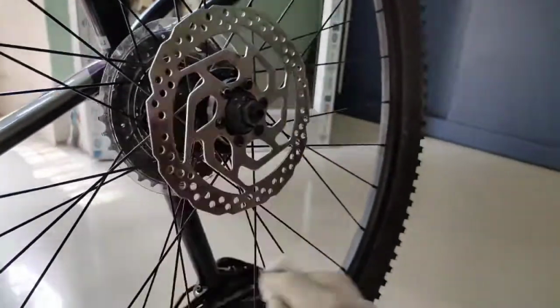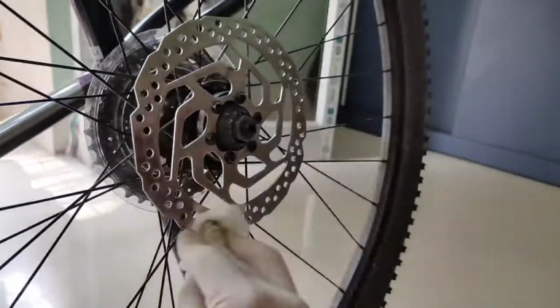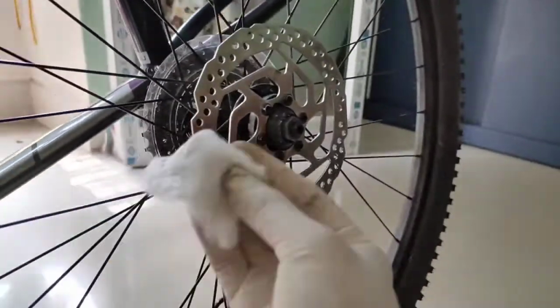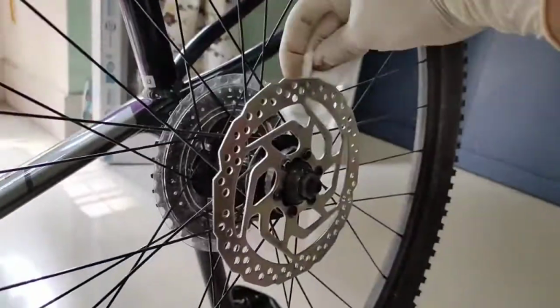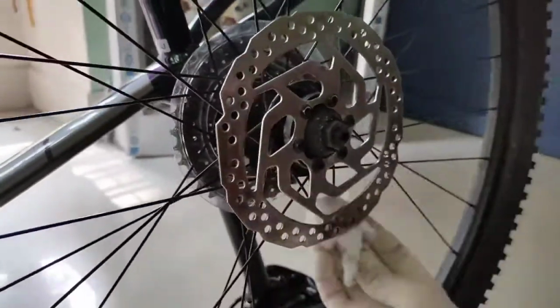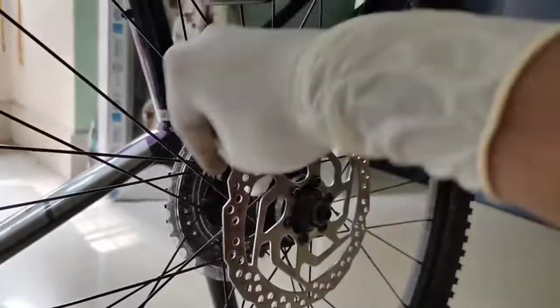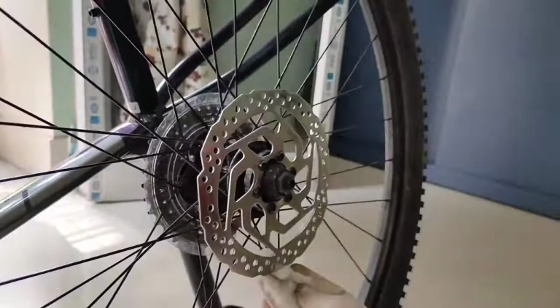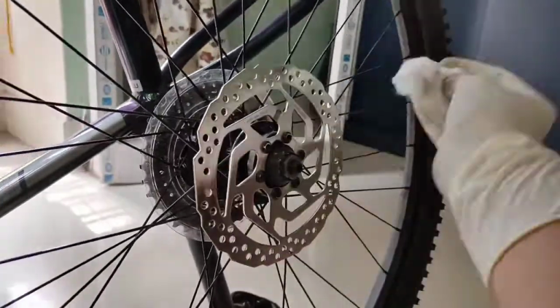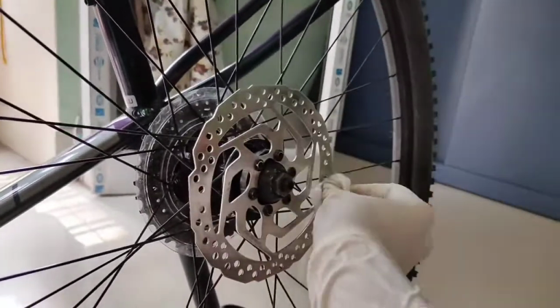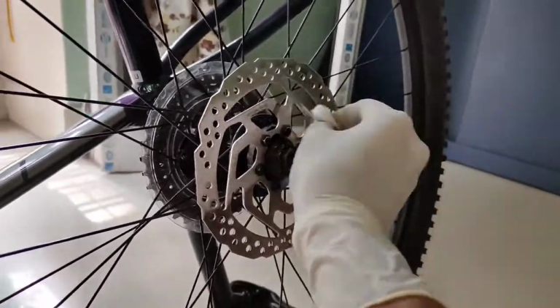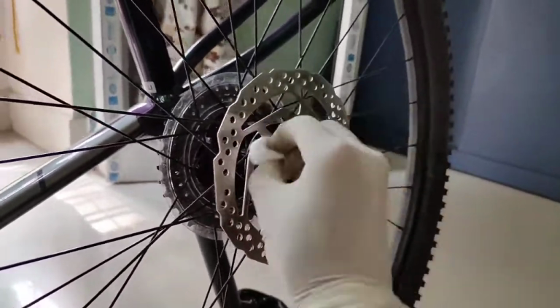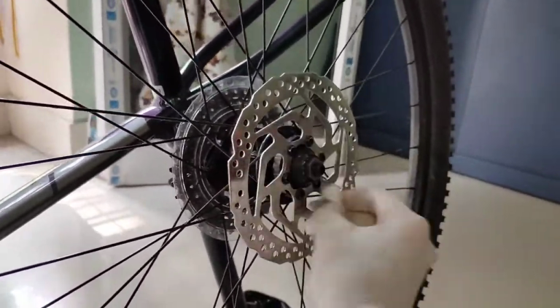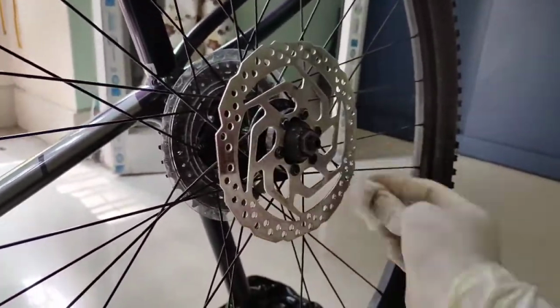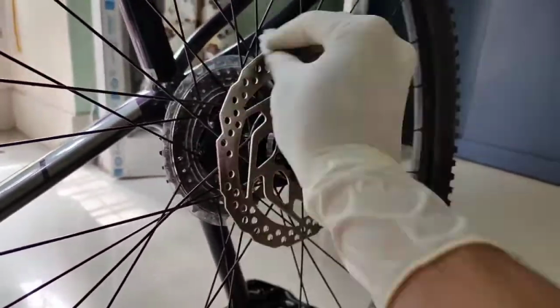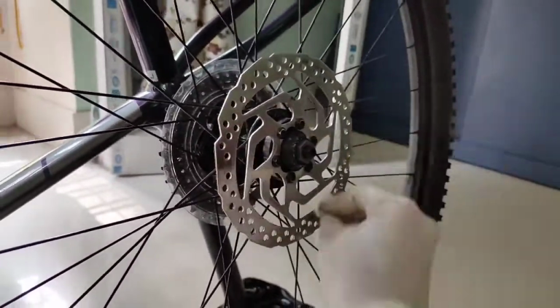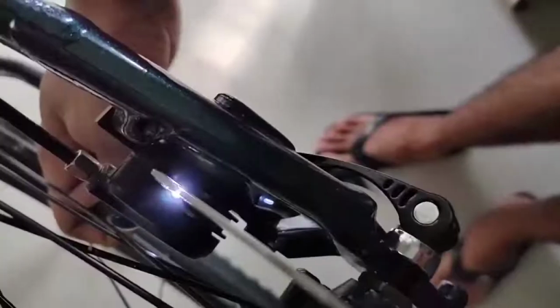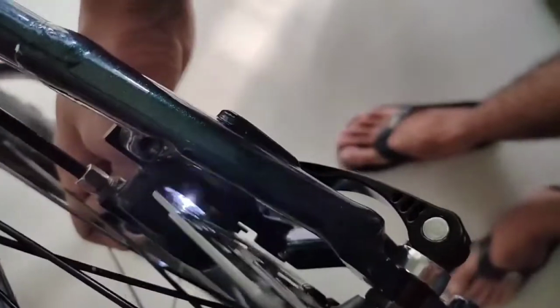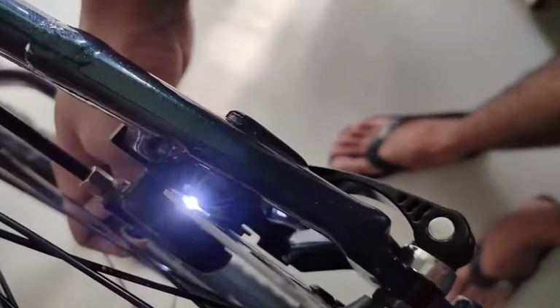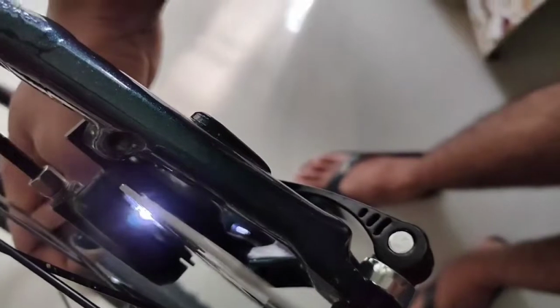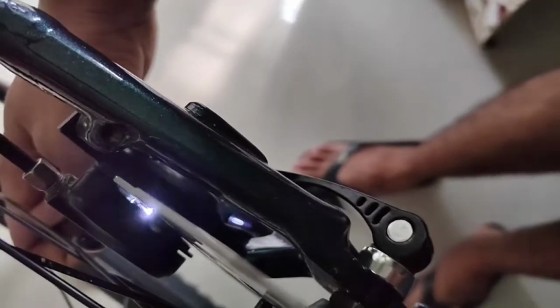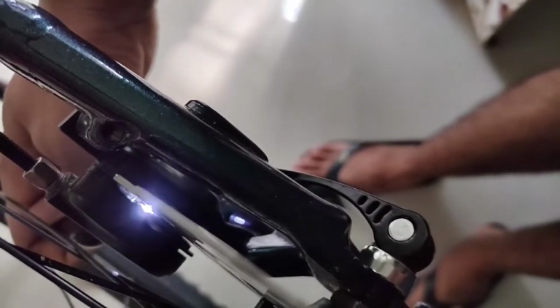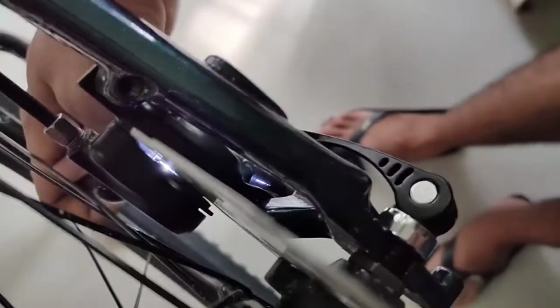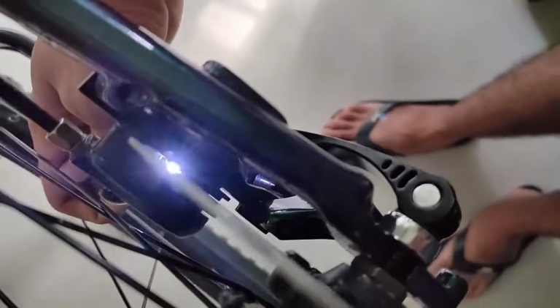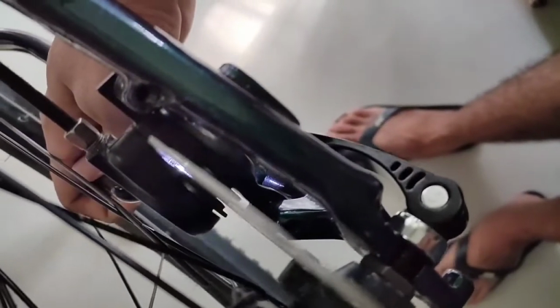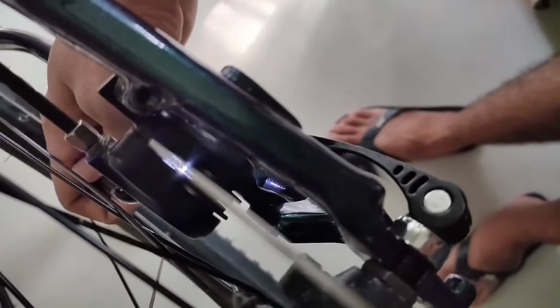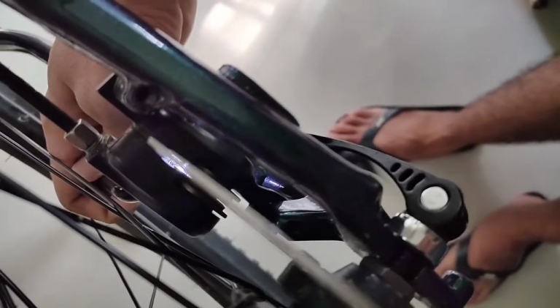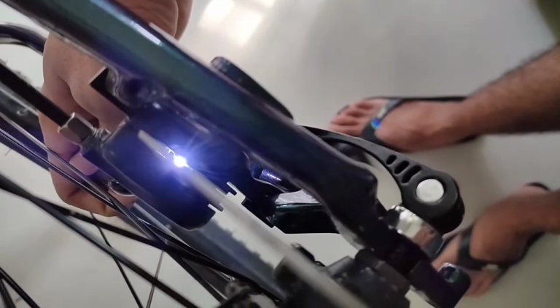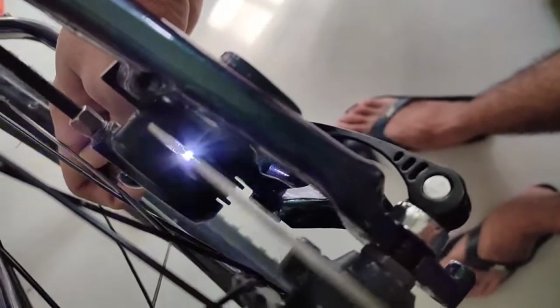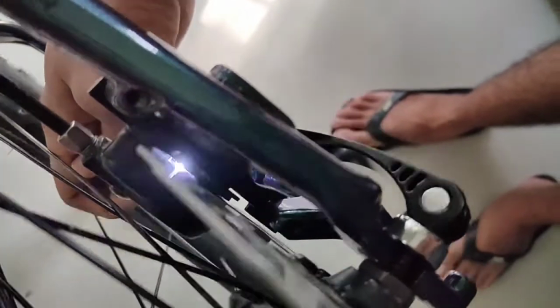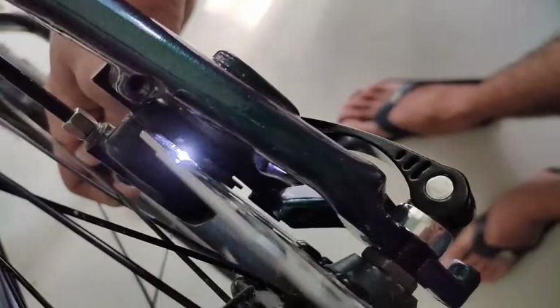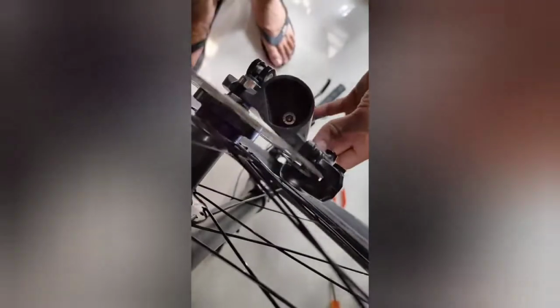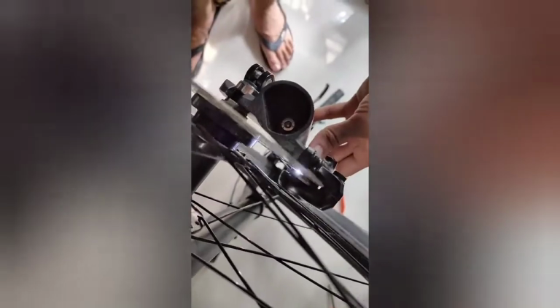Now wipe off any residue. Lastly, put the wheel back on, and with the help of a flashlight, check if your pads are aligned with the rotor.